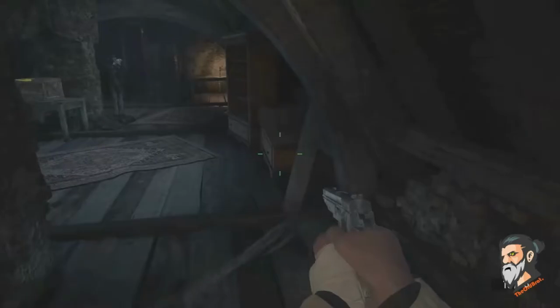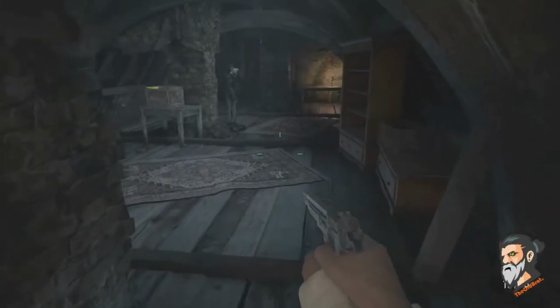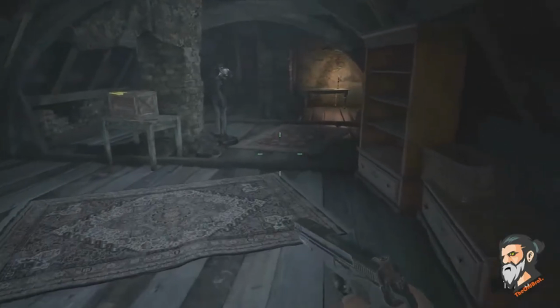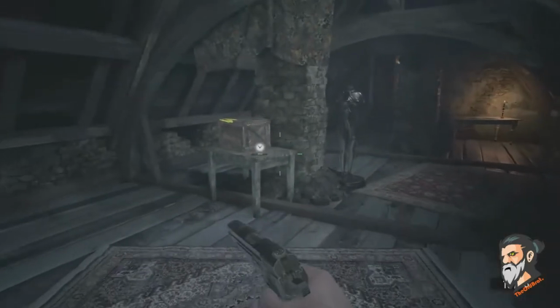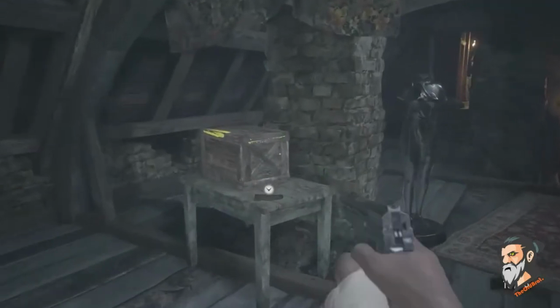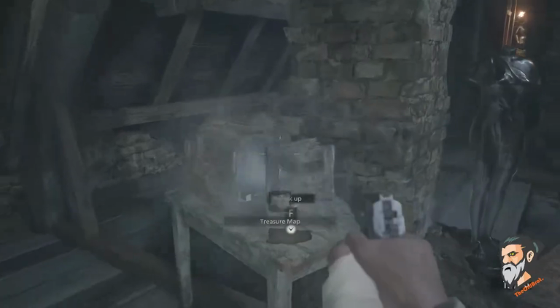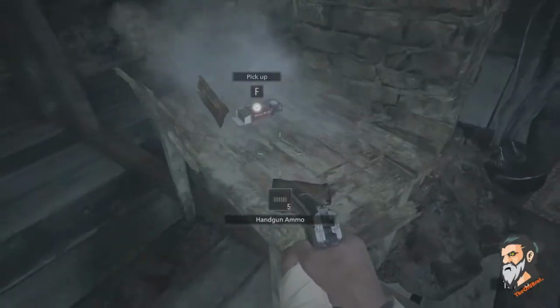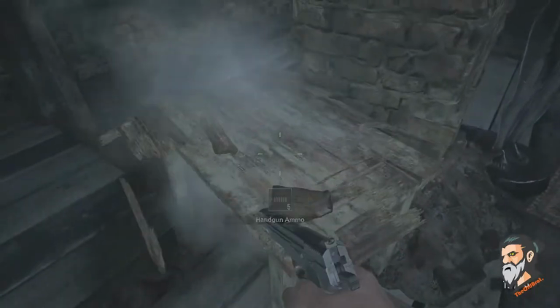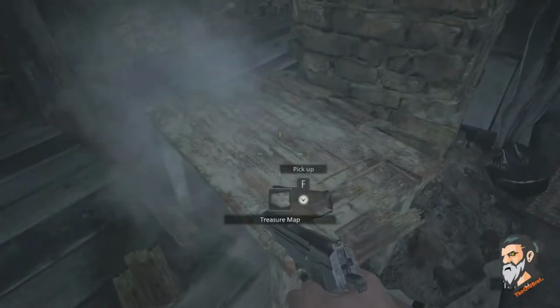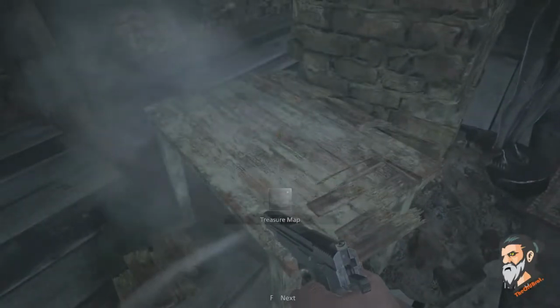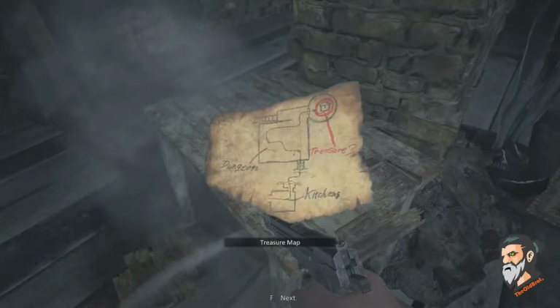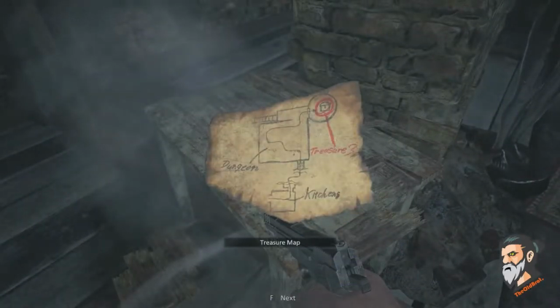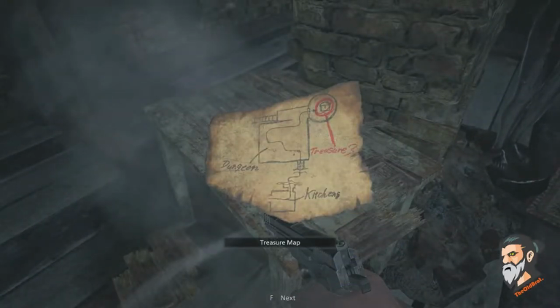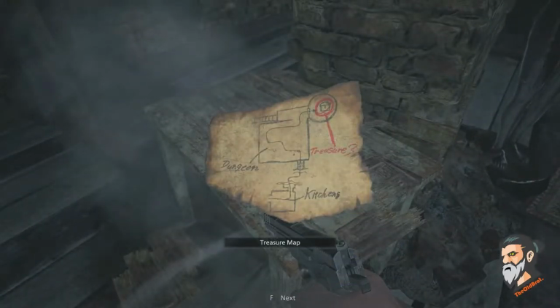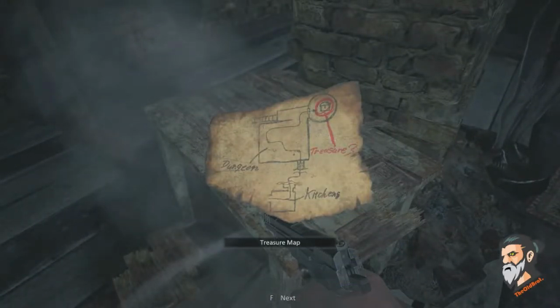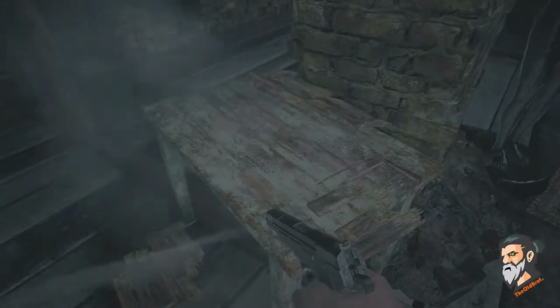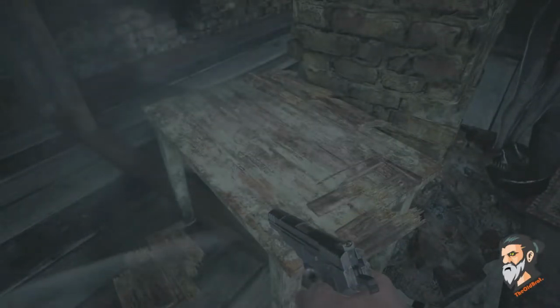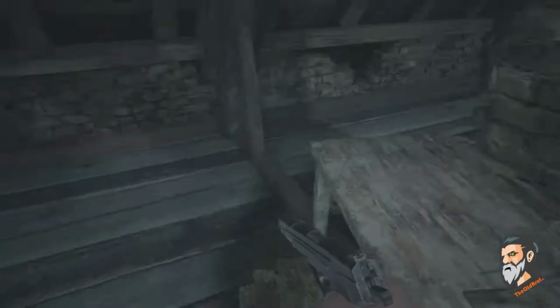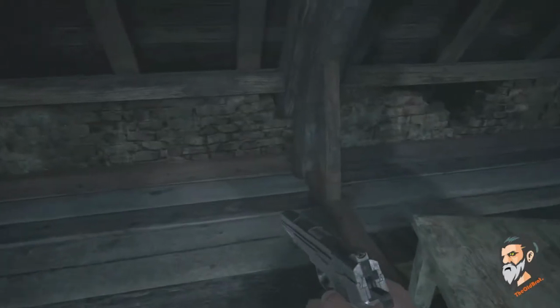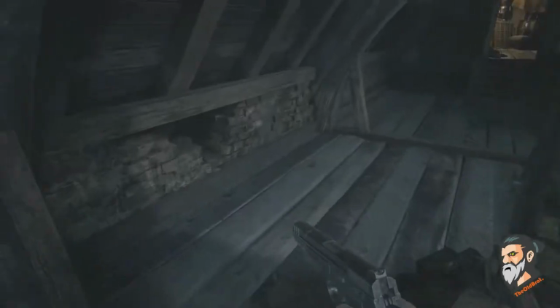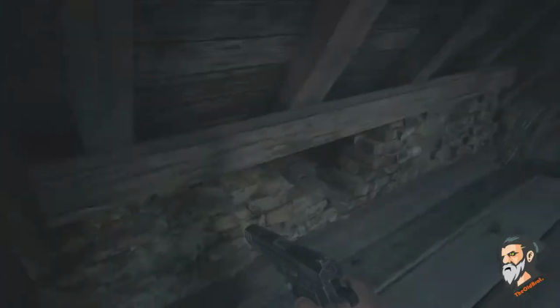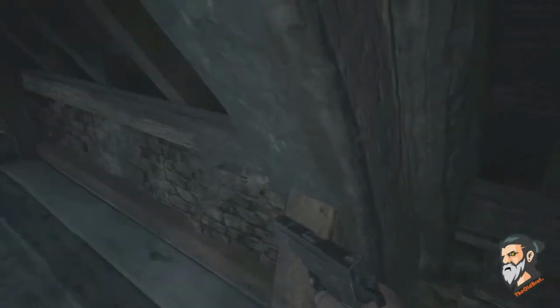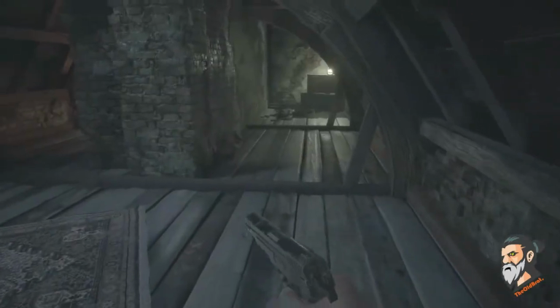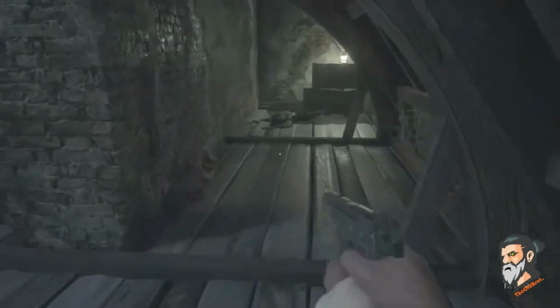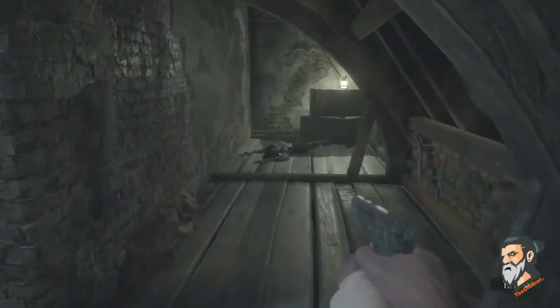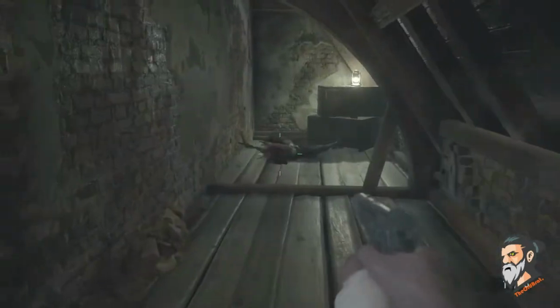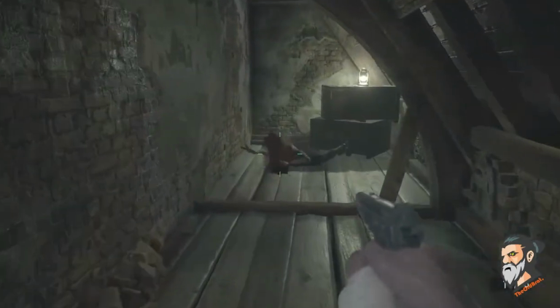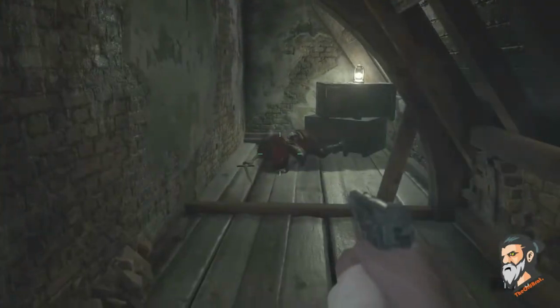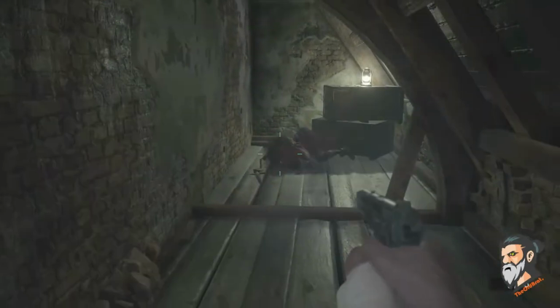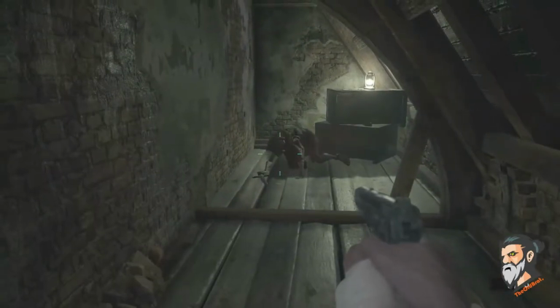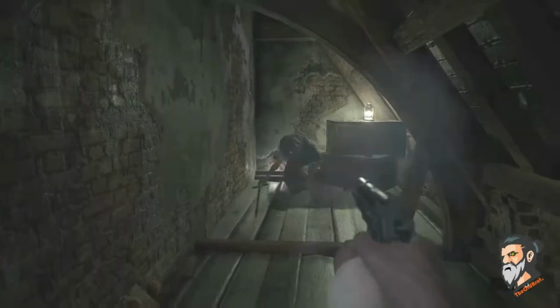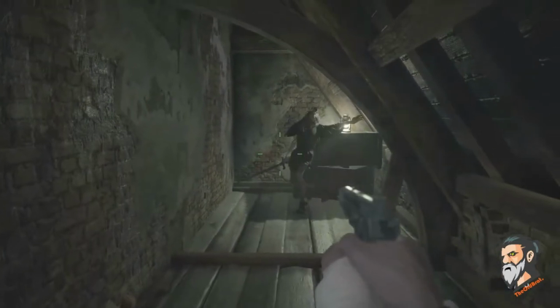The second lockpick you will get in the attic after doing the five bell challenge. You will go into that area and there you will get the second lockpick.